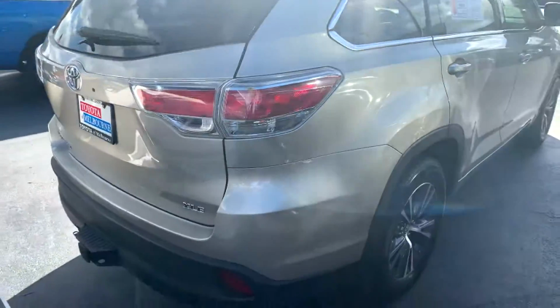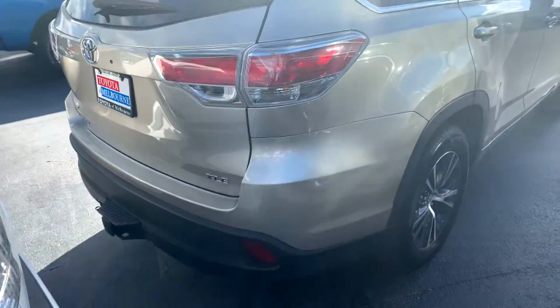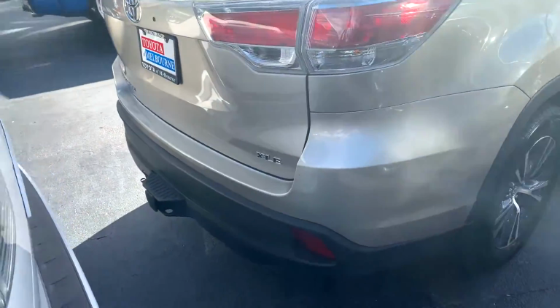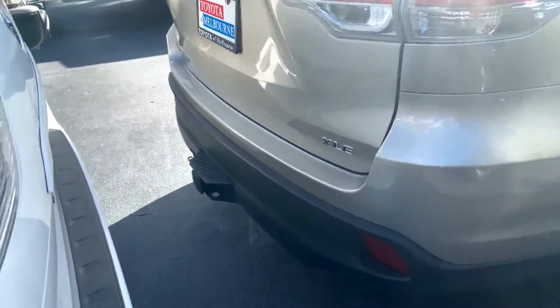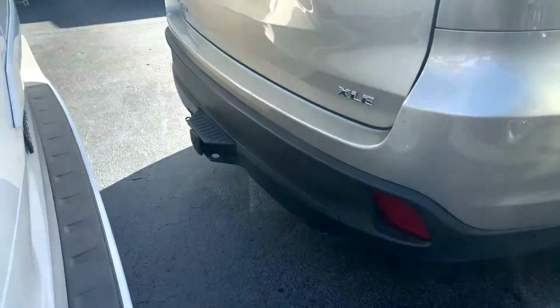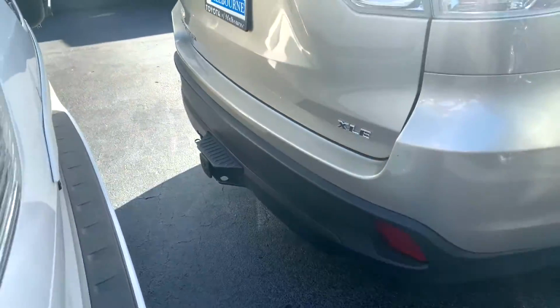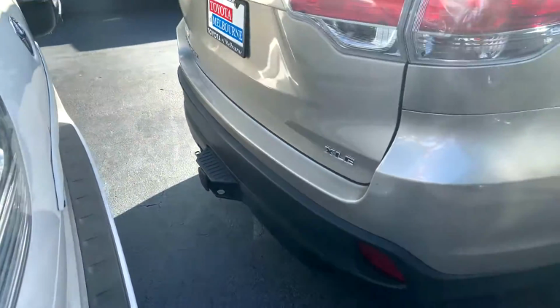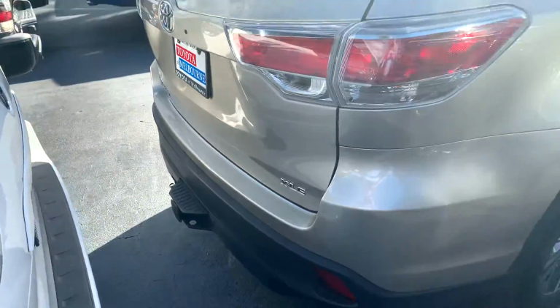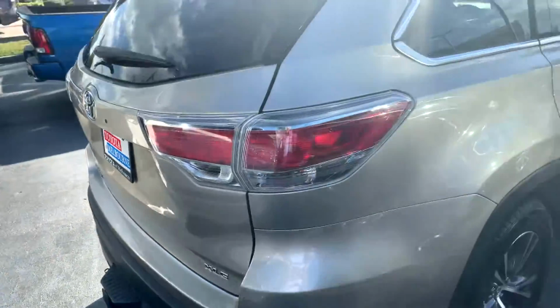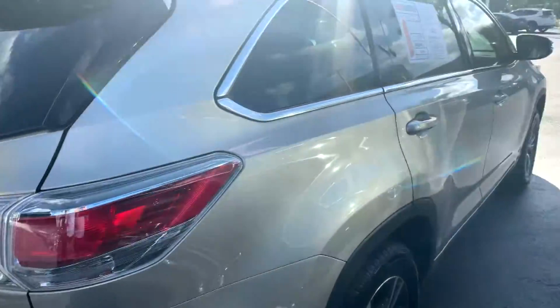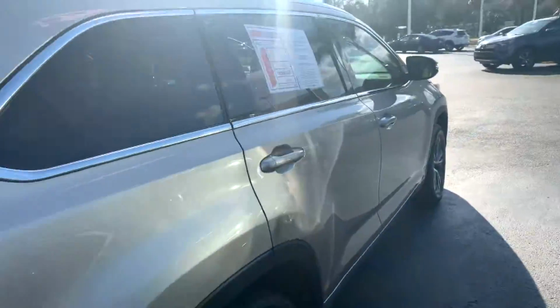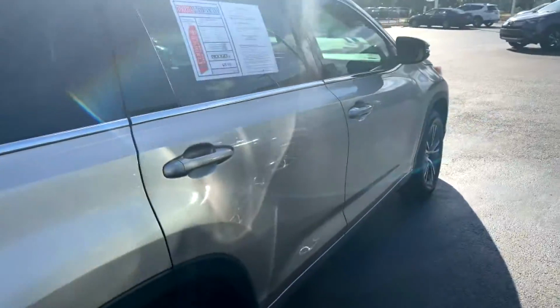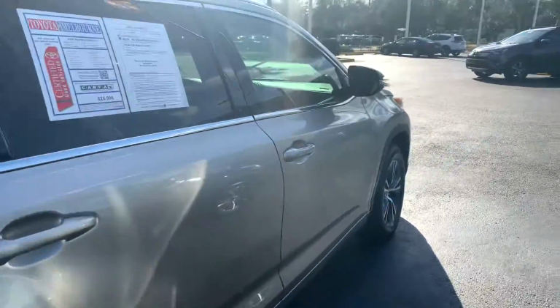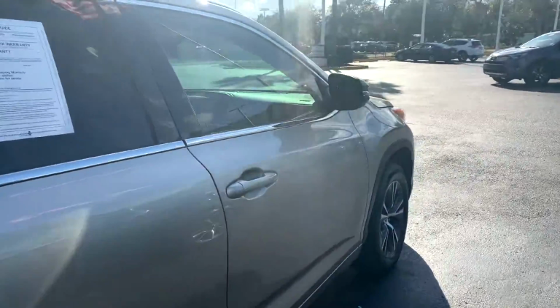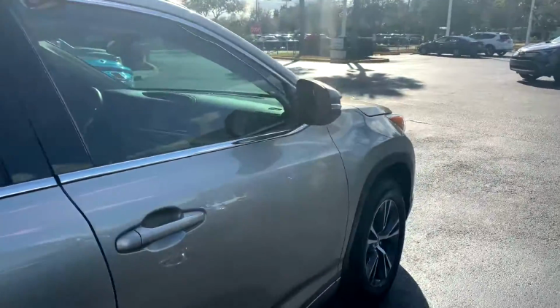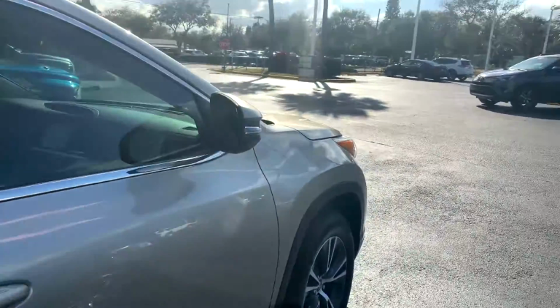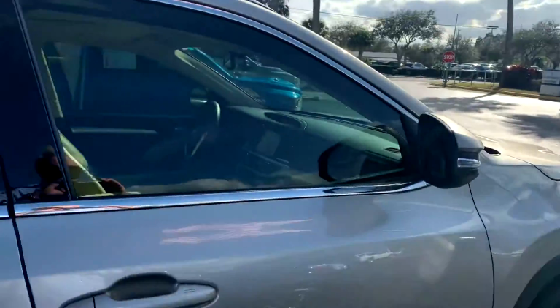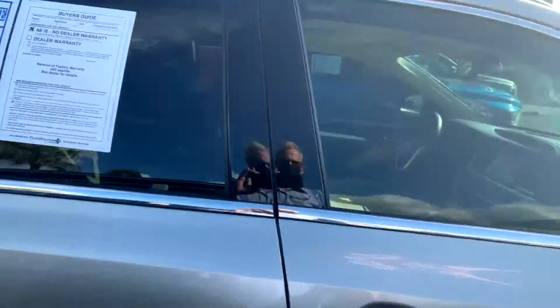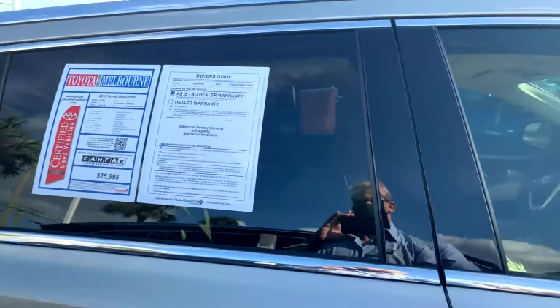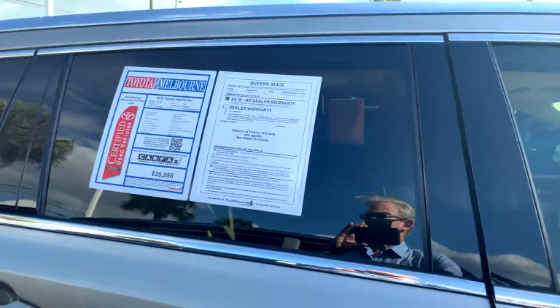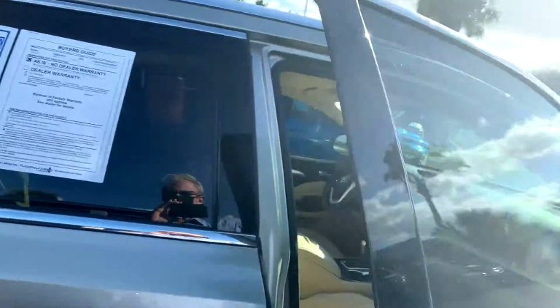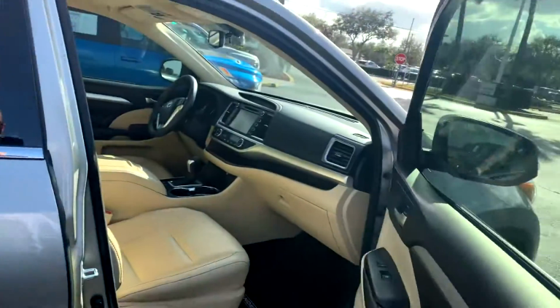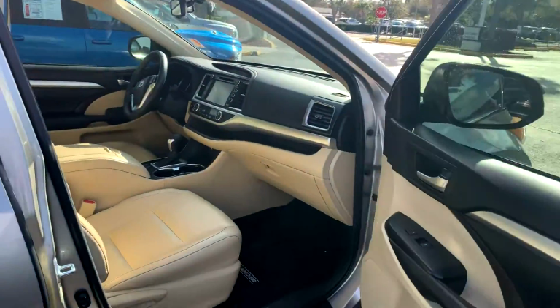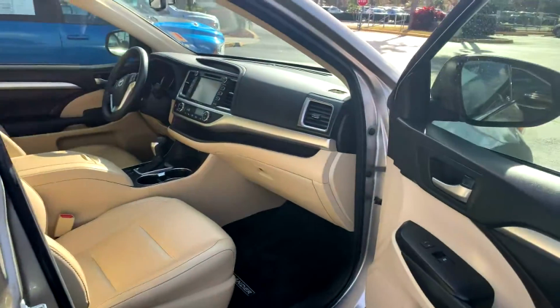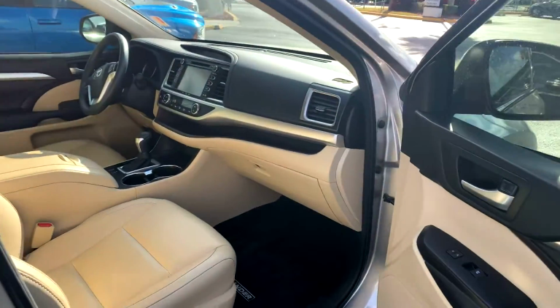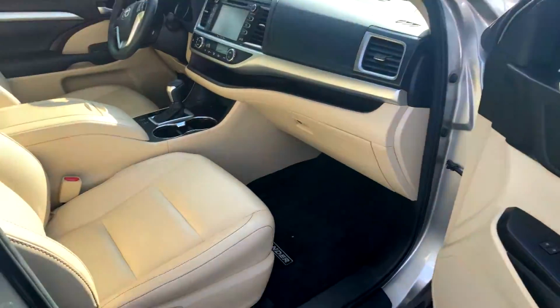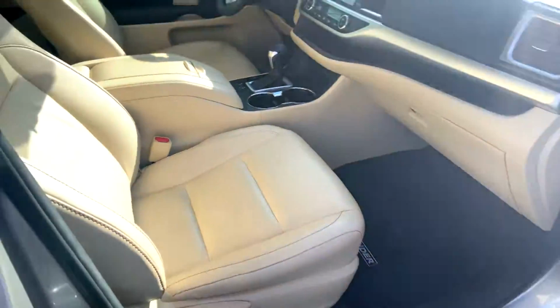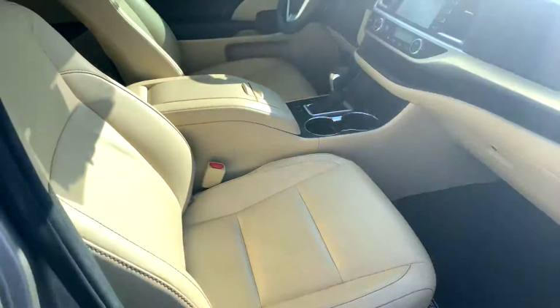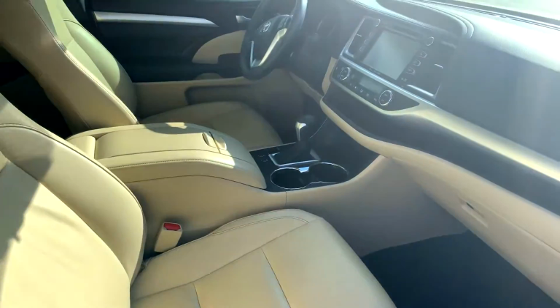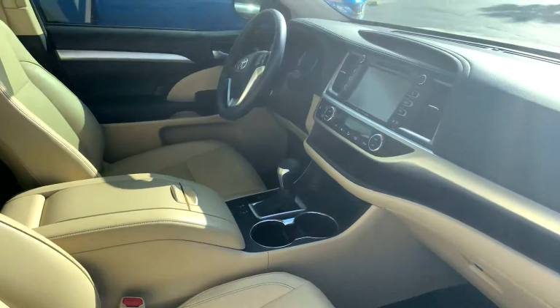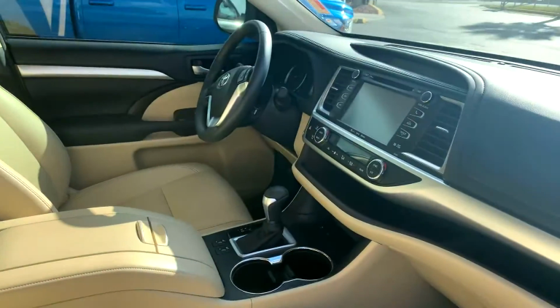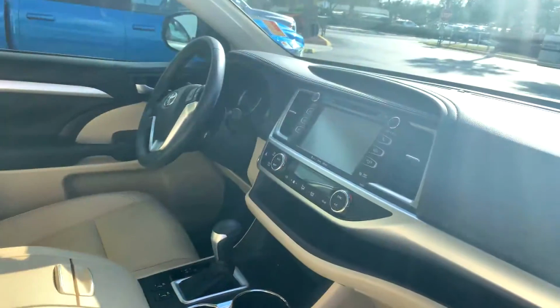This one does have the added tow hitch on it as an option. It's got a smart key entry, push button start, leather seats, and integrated GPS navigation.